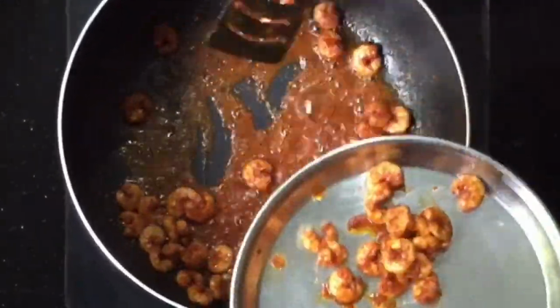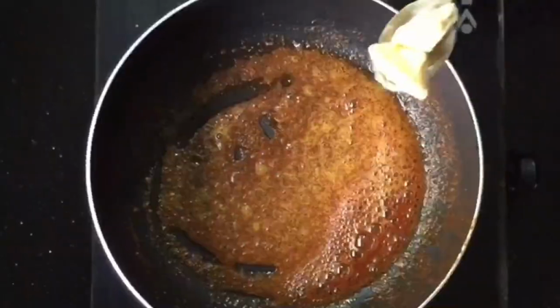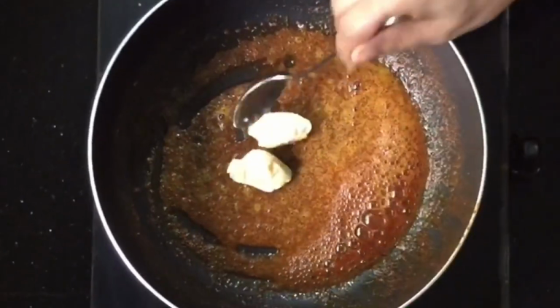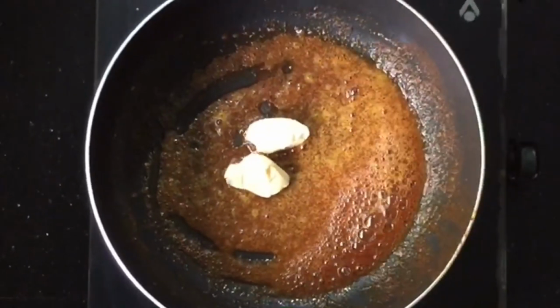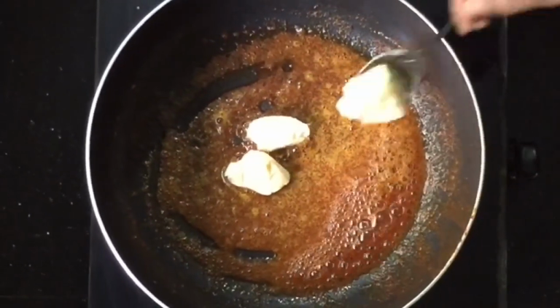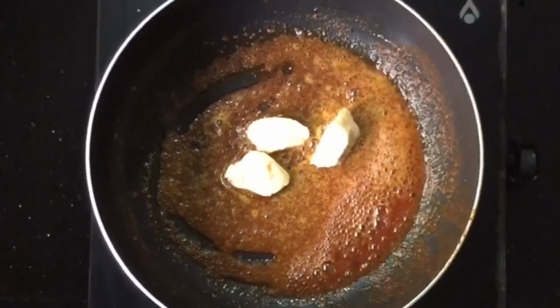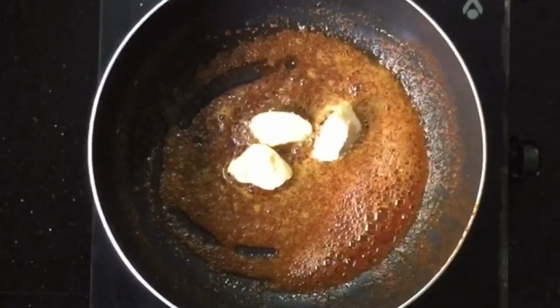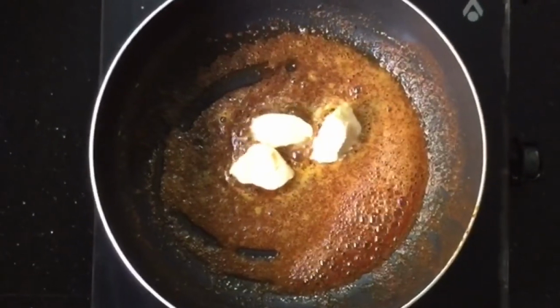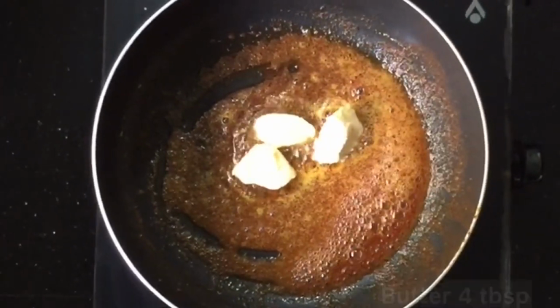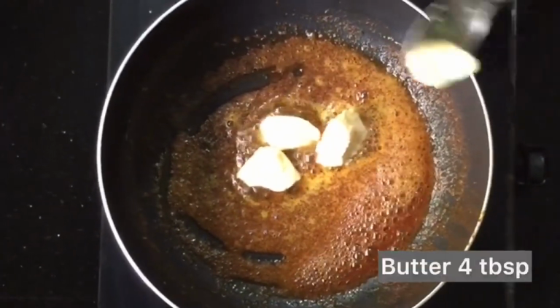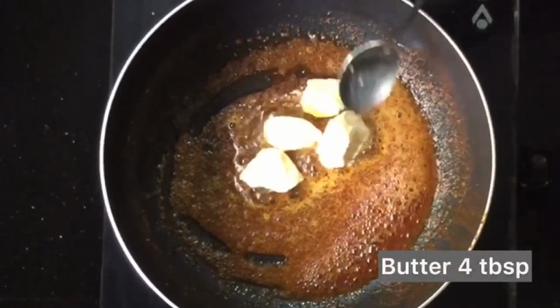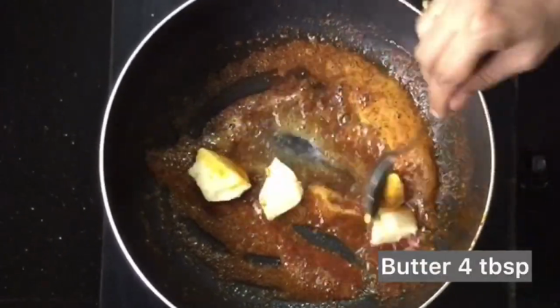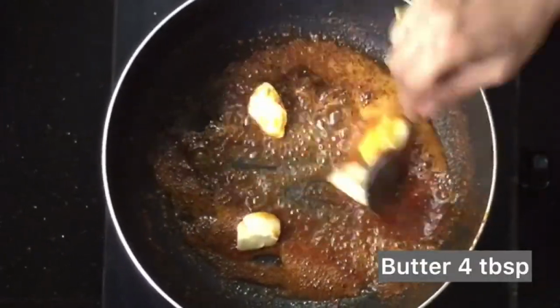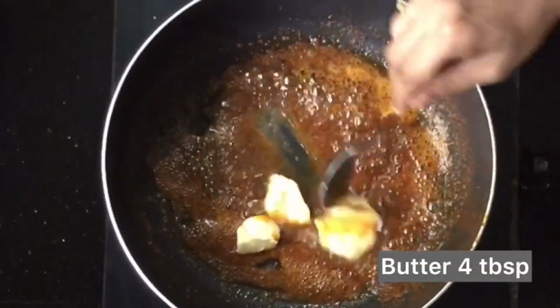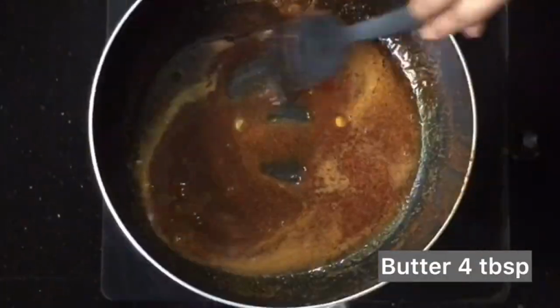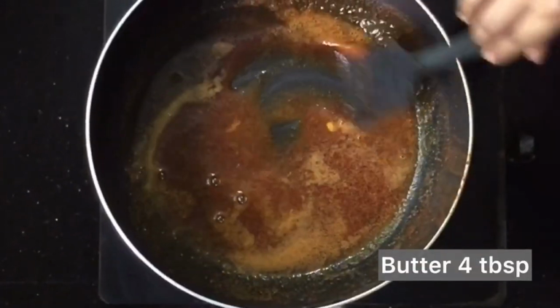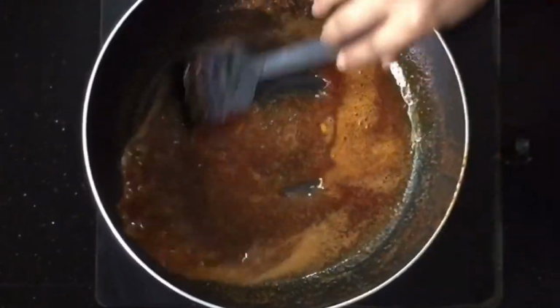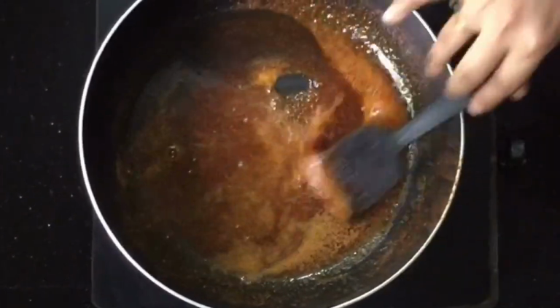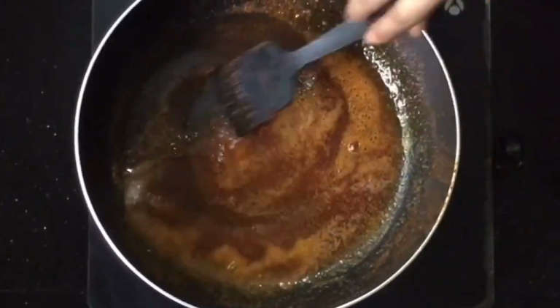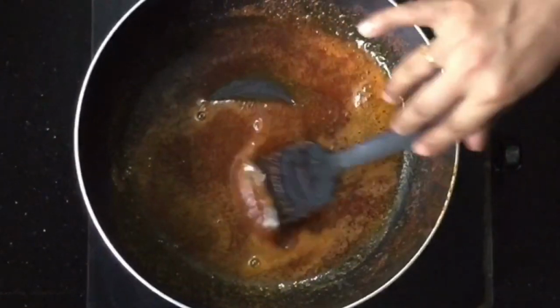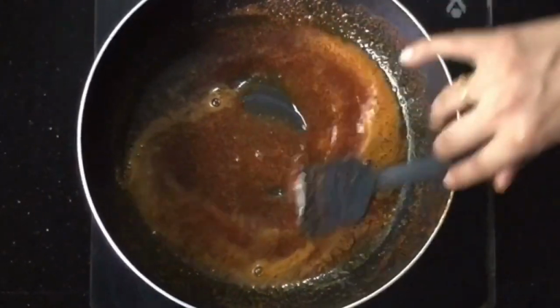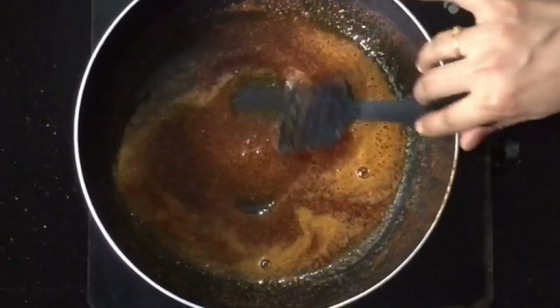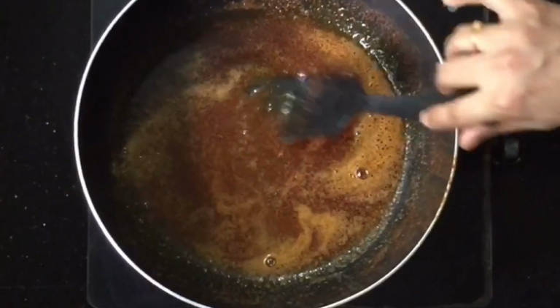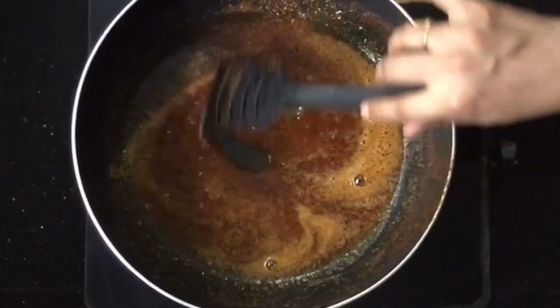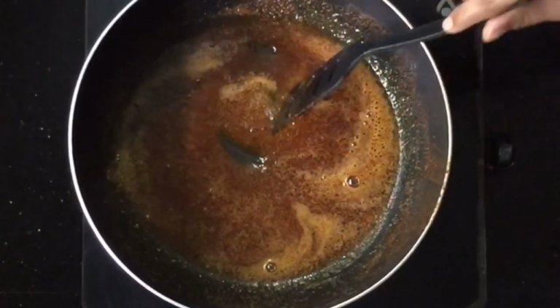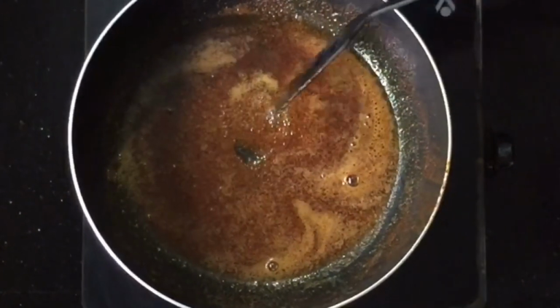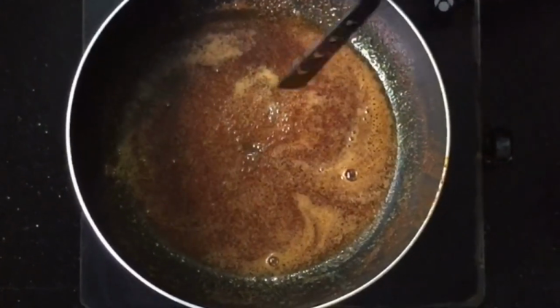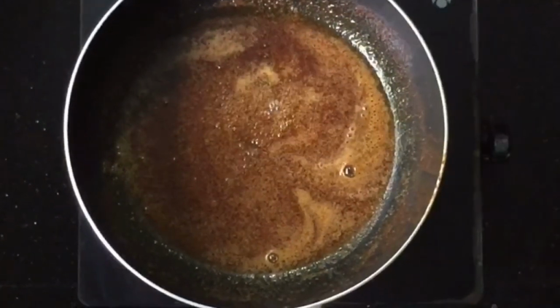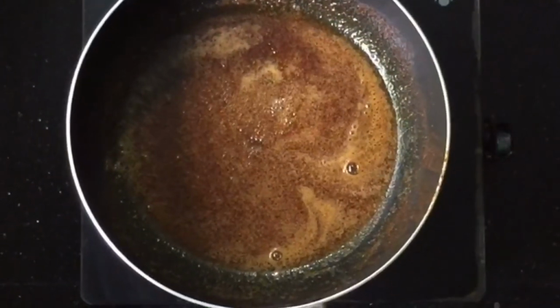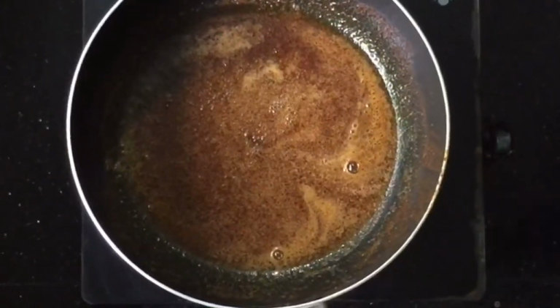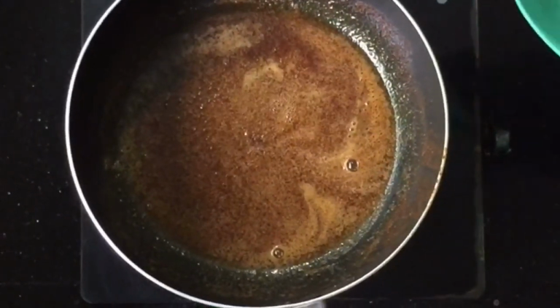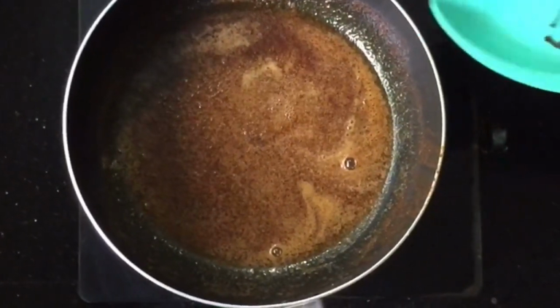We will fry it in the pan with 3 or 4 tablespoons of butter. Now we have 3 spices for this.